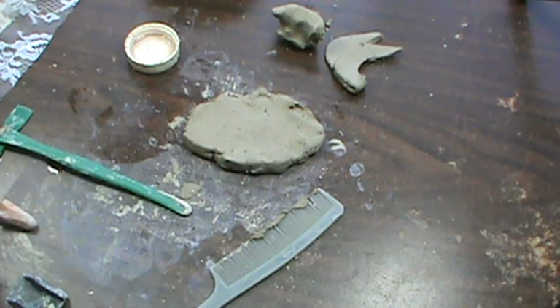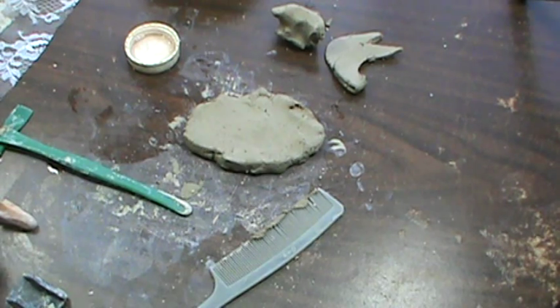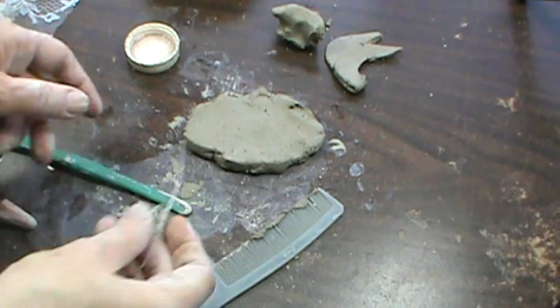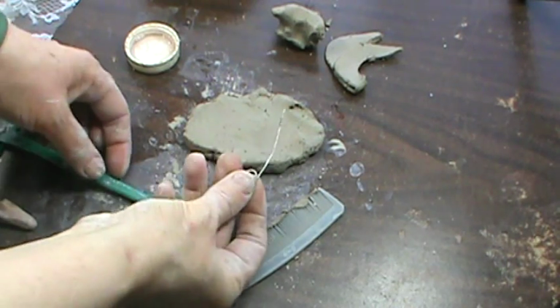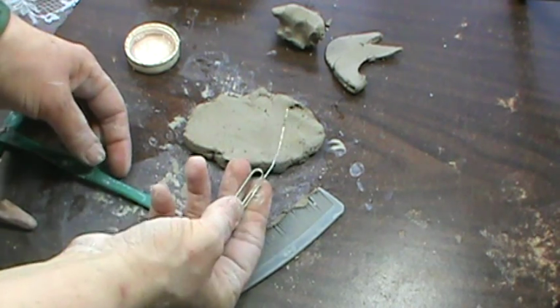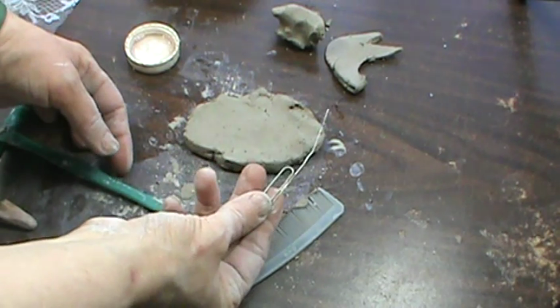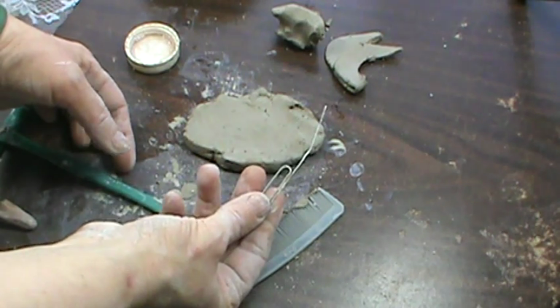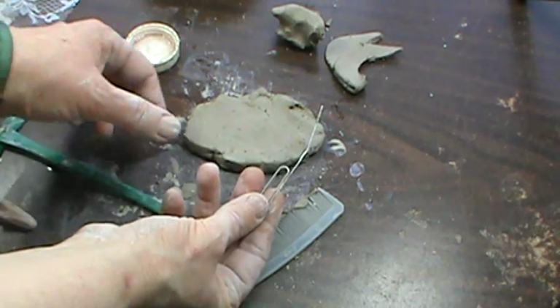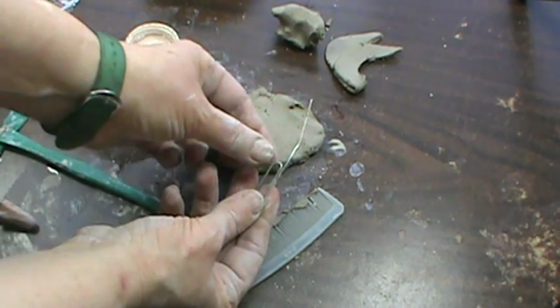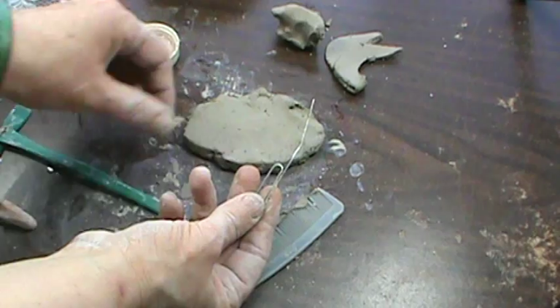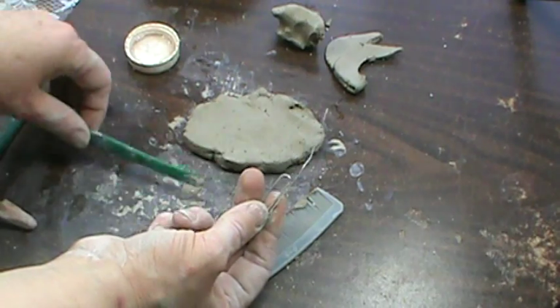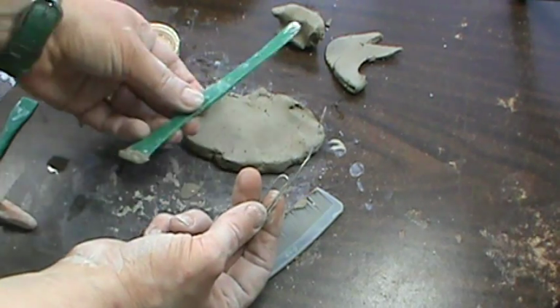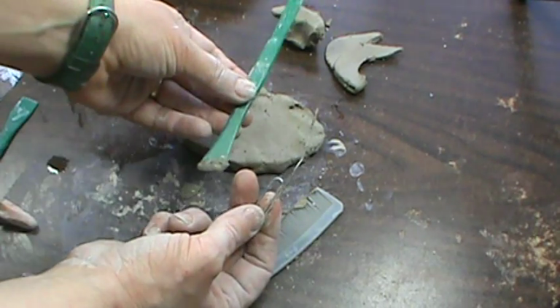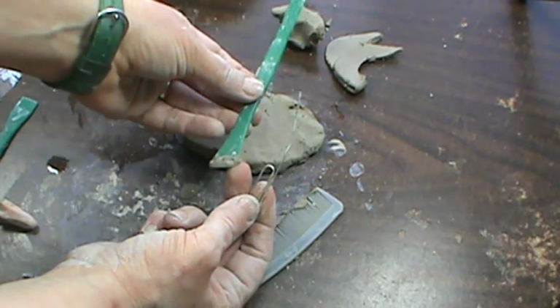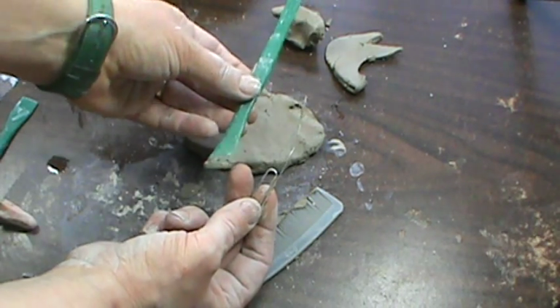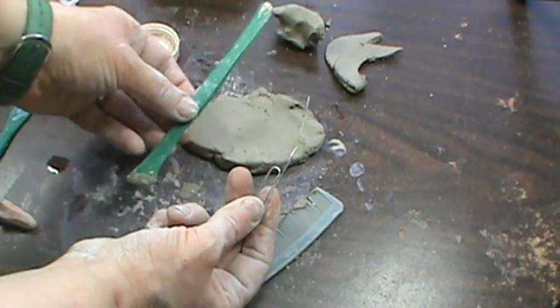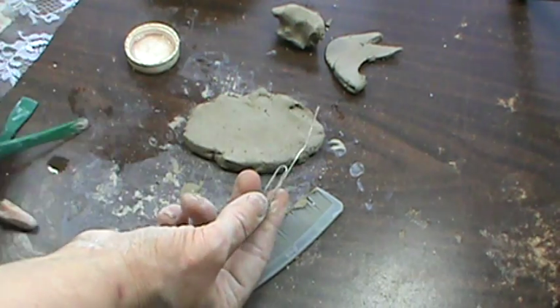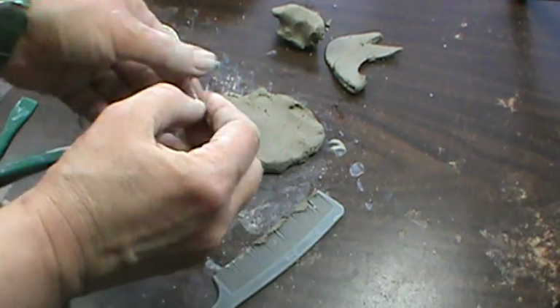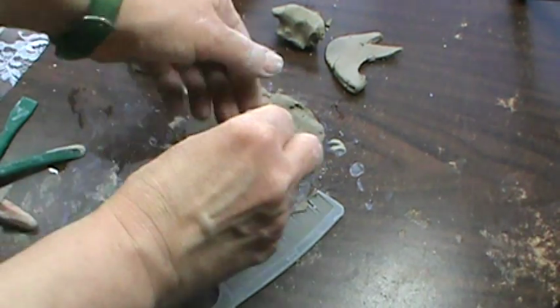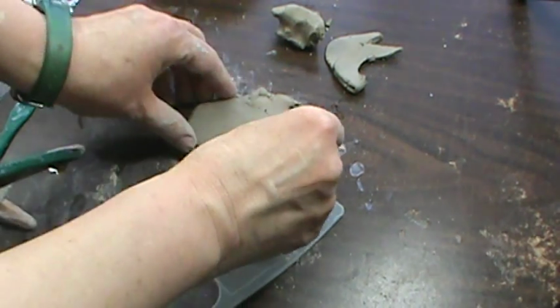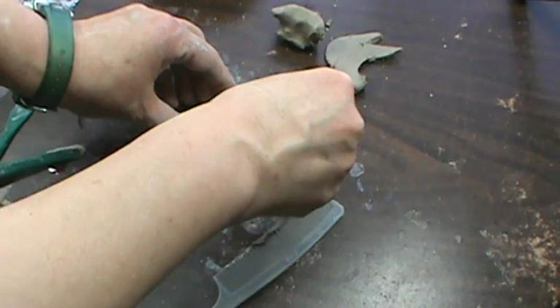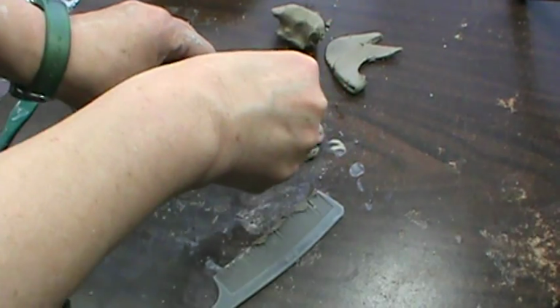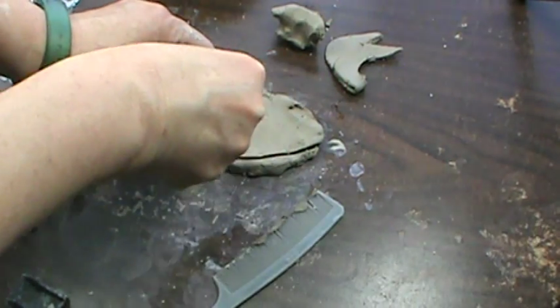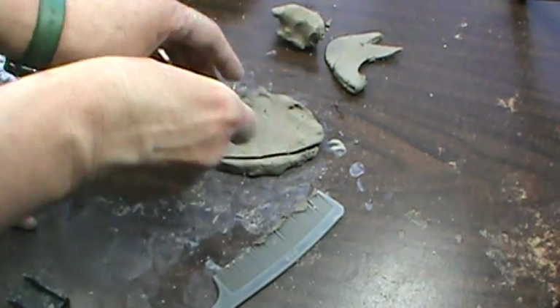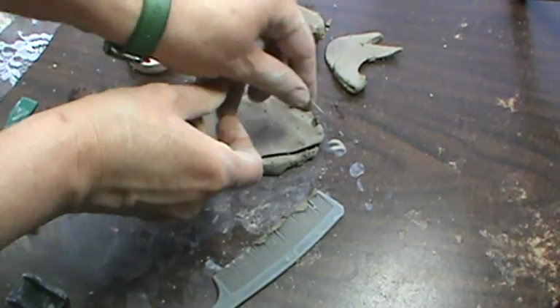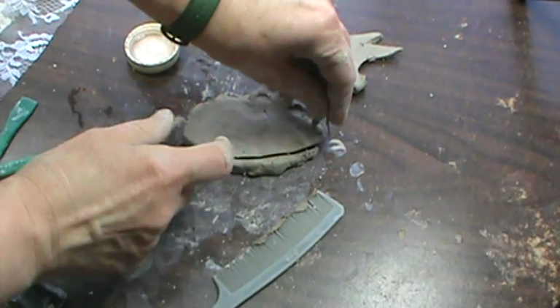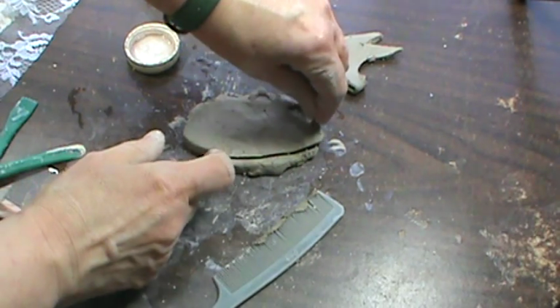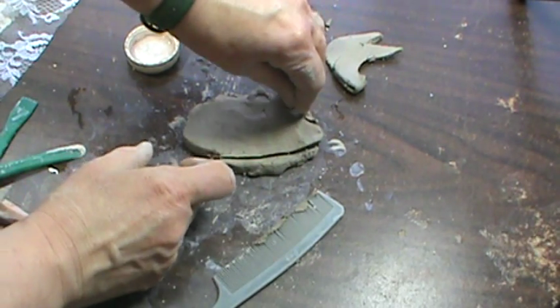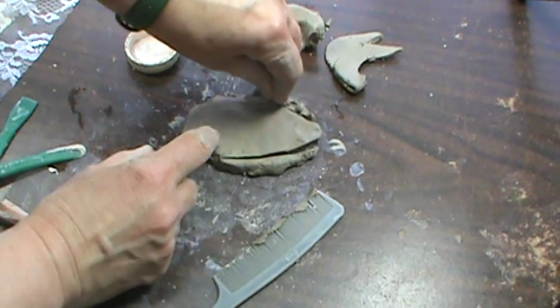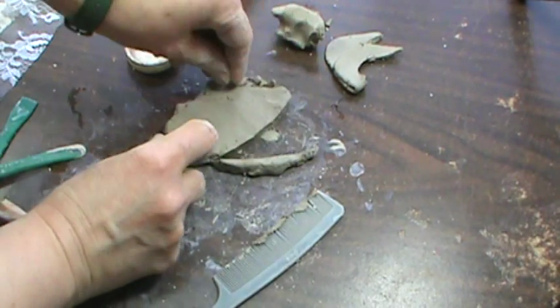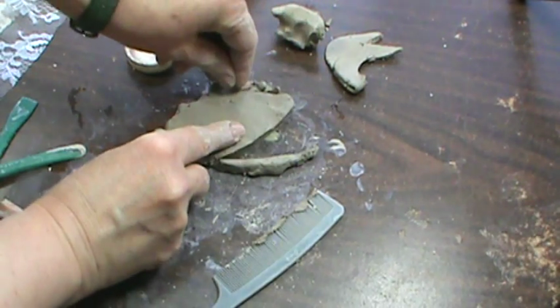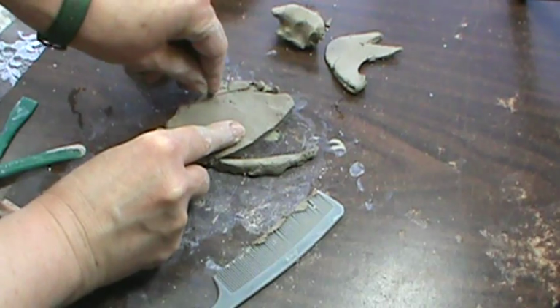If I want to cut my clay, the paperclip is going to be the best tool. These are a little bit too fat. This is just right. So I can cut my clay any shape that I want, and your paperclip is going to be the way to go.